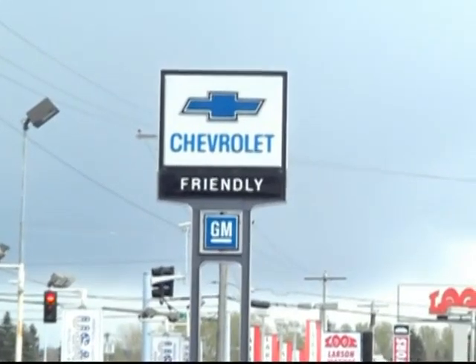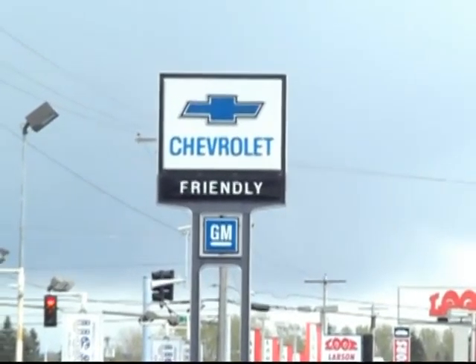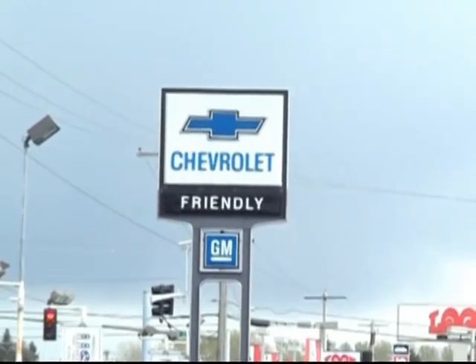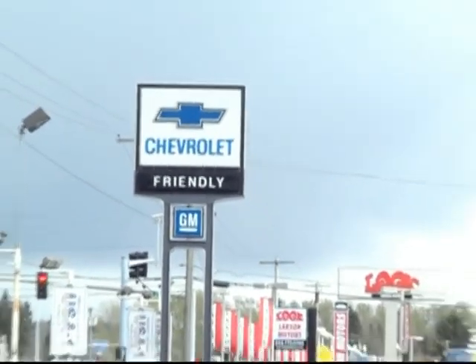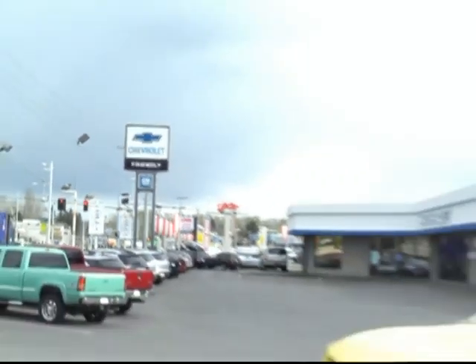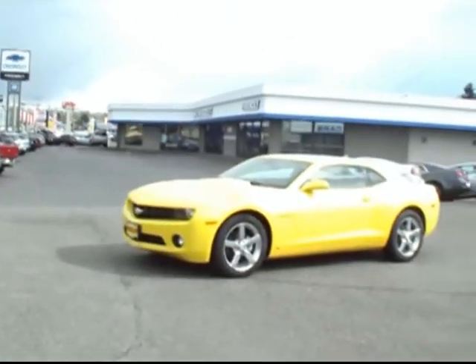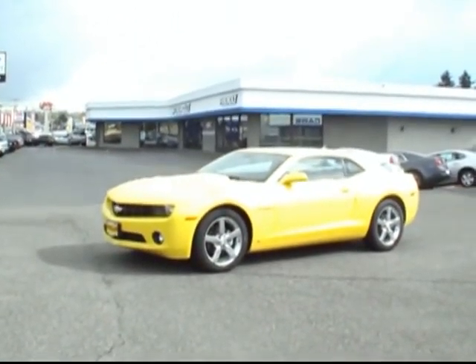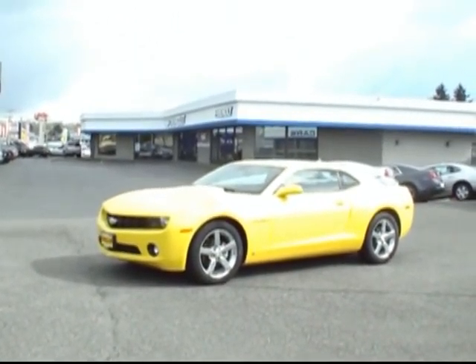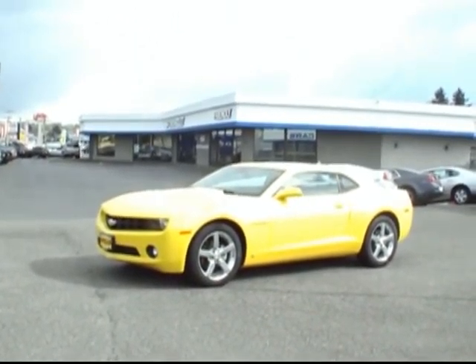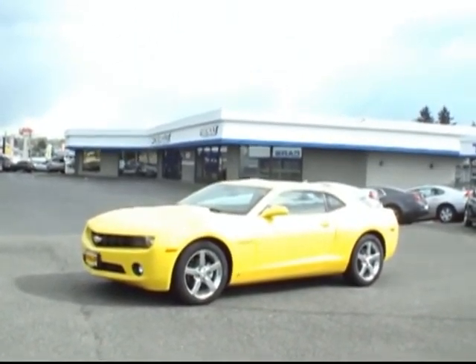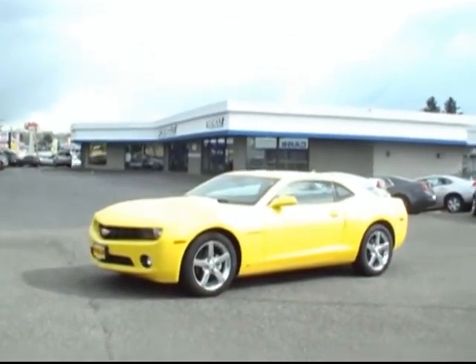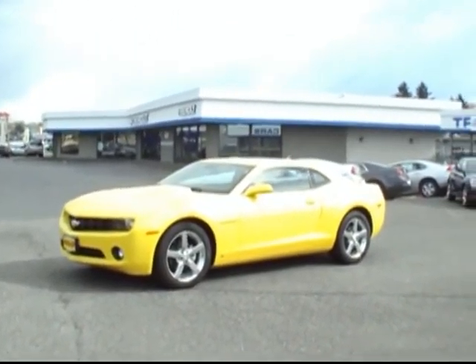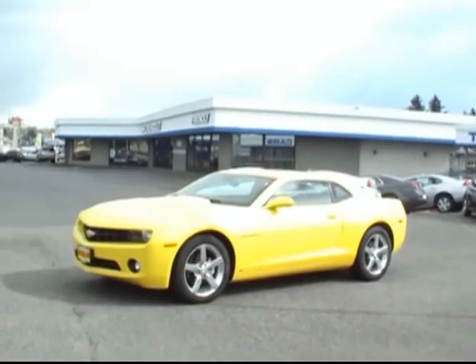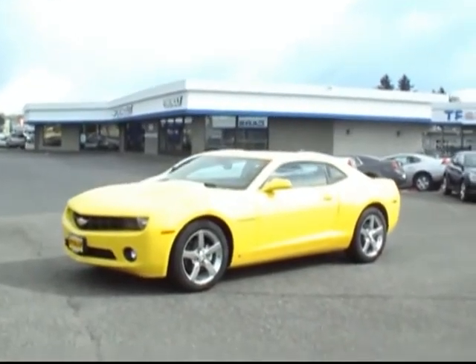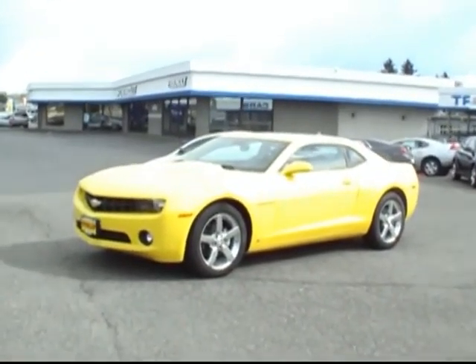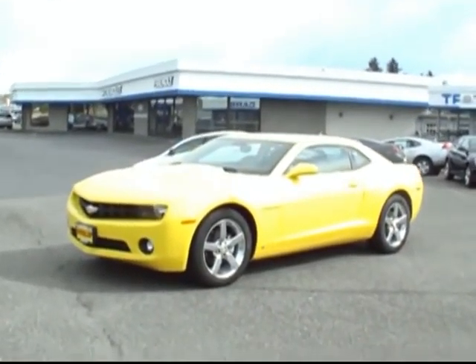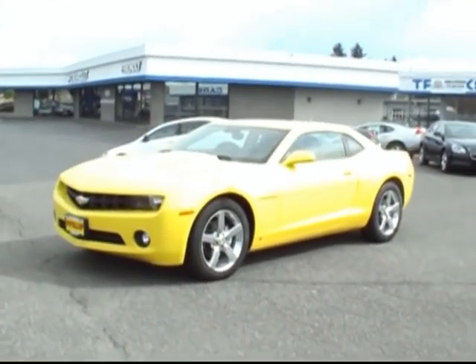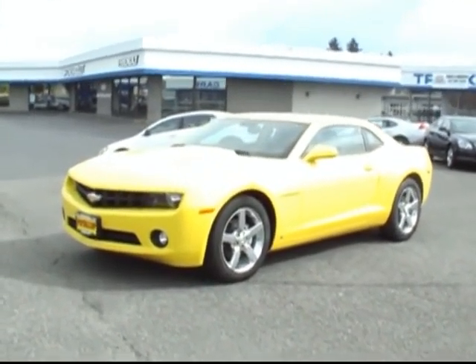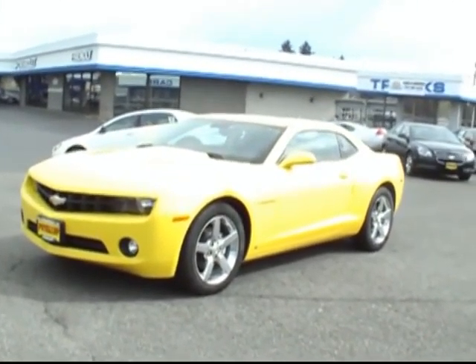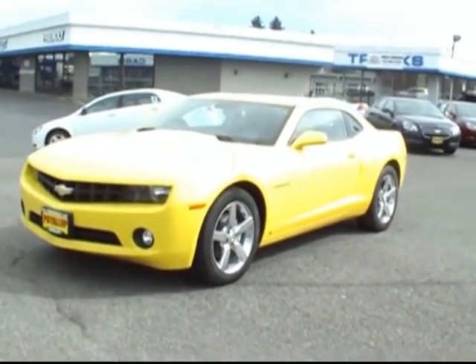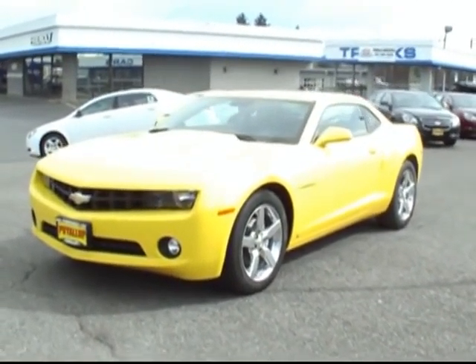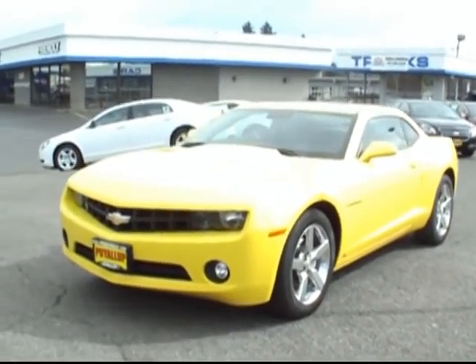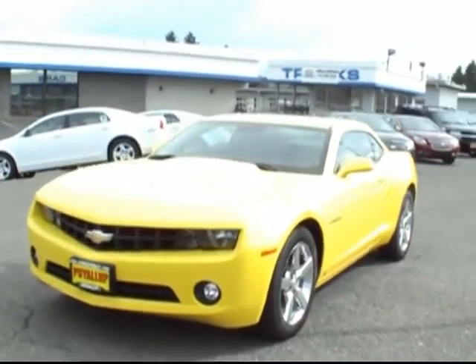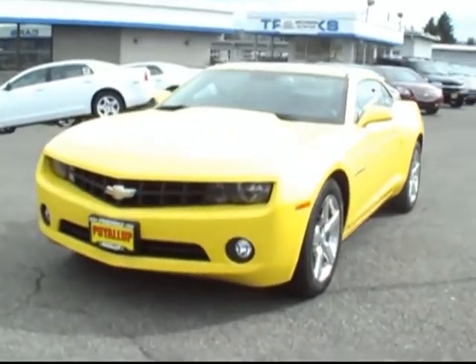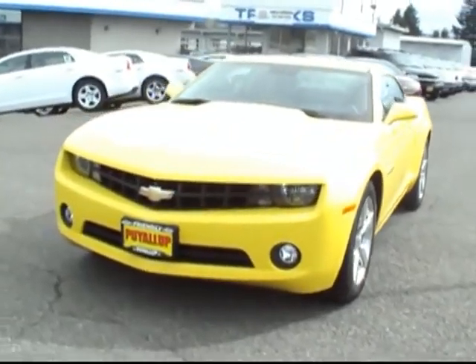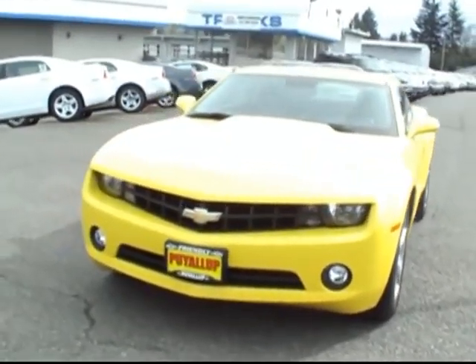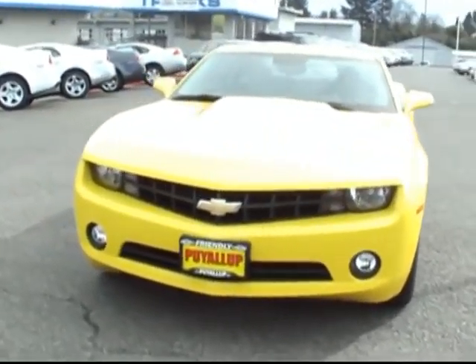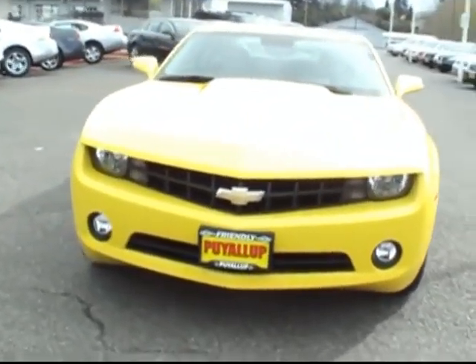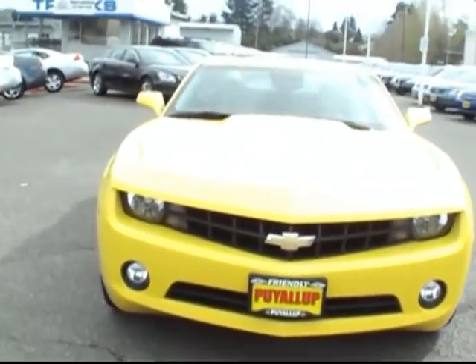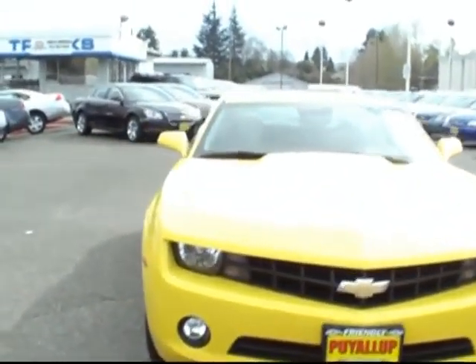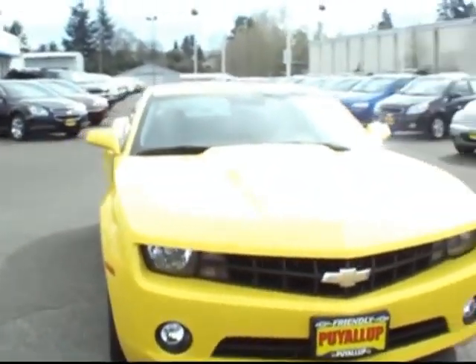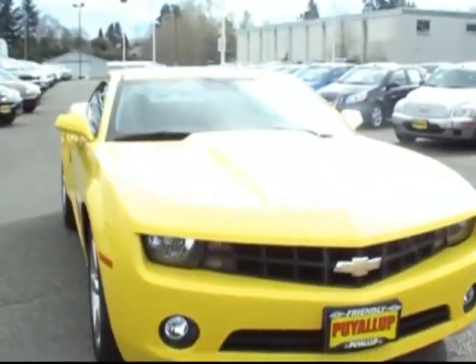Hey there, Brett Jacobson at Friendly Chevrolet. I've got with me a 2010 Chevy Camaro in that striking yellow Bumblebee color. This is the 2LT variant with the V6 engine putting up over 300 horsepower.